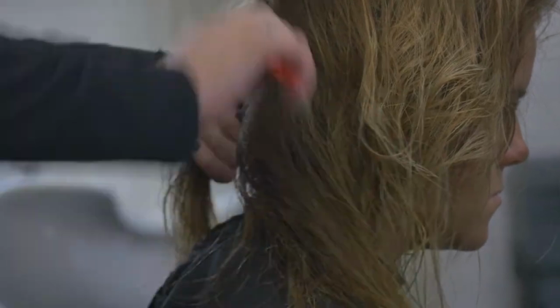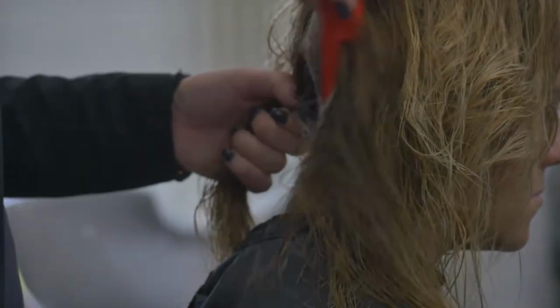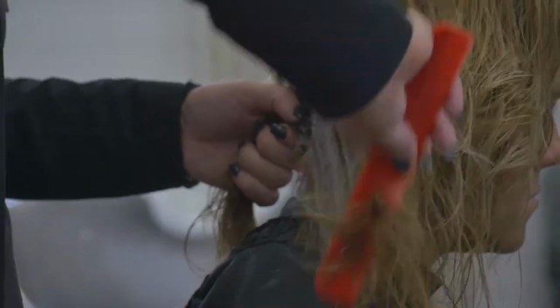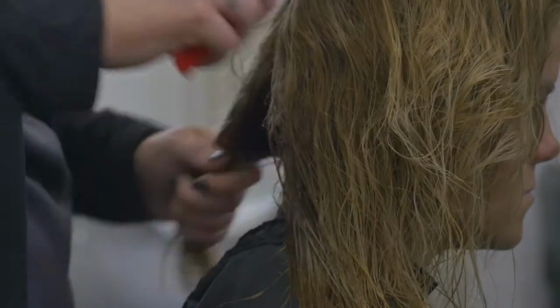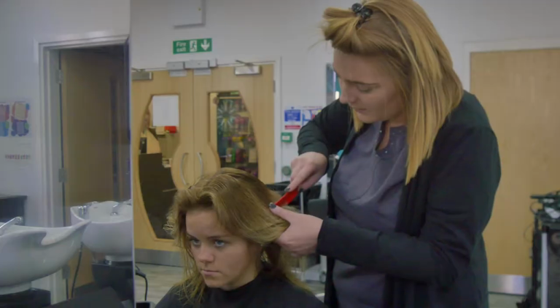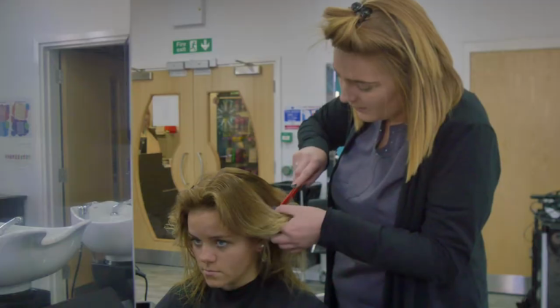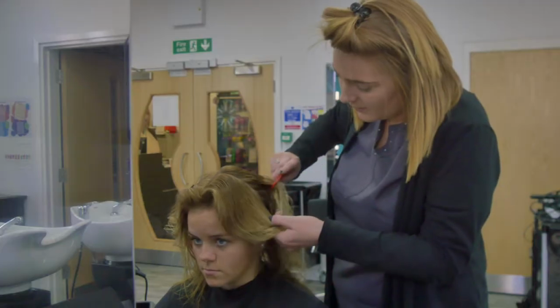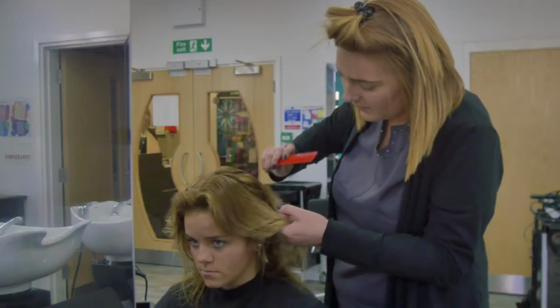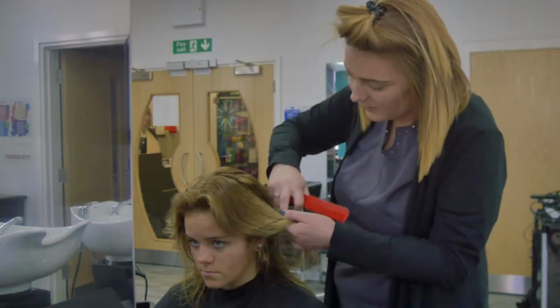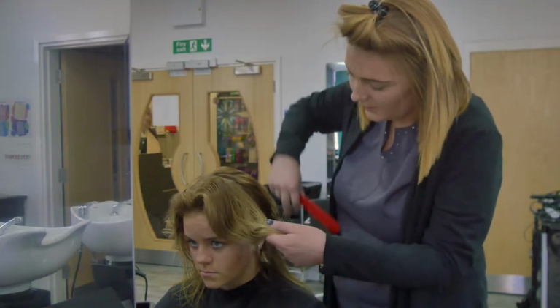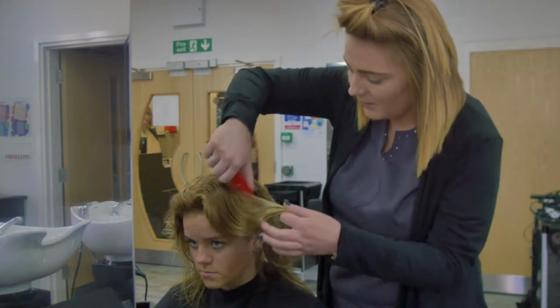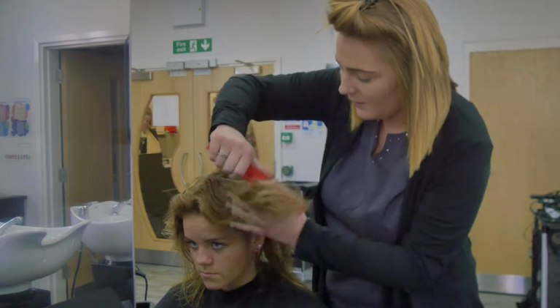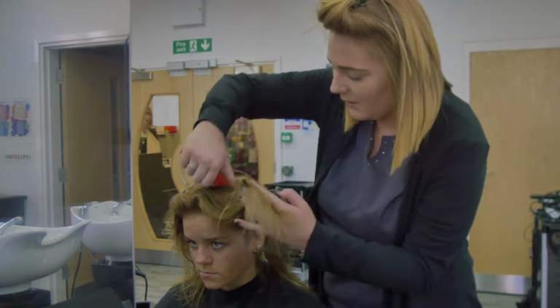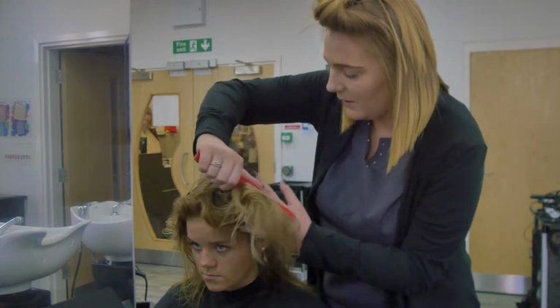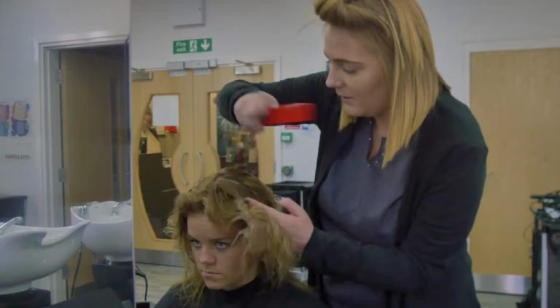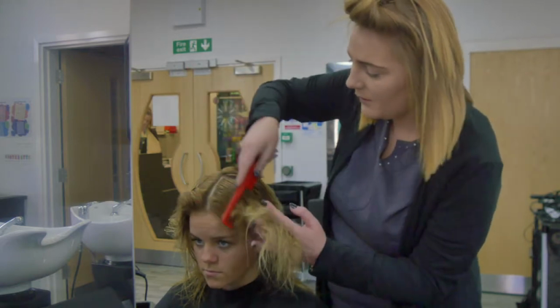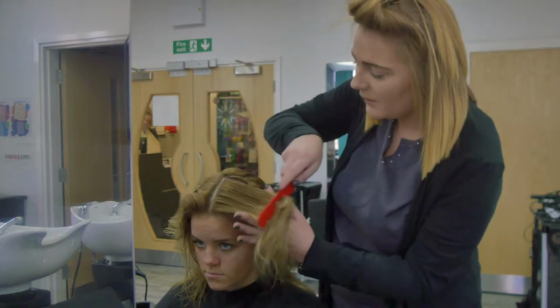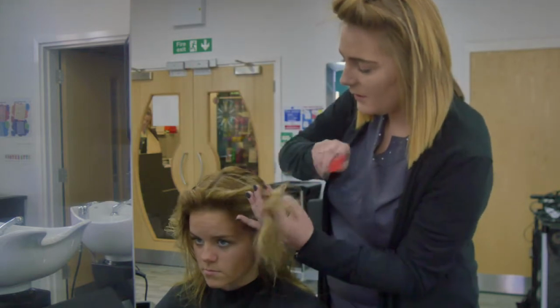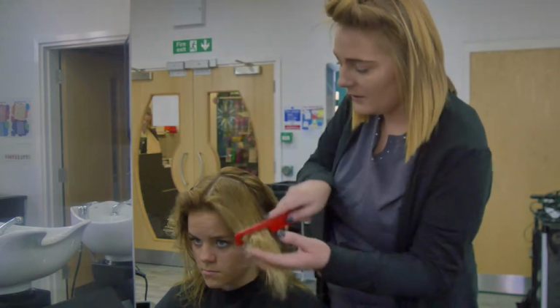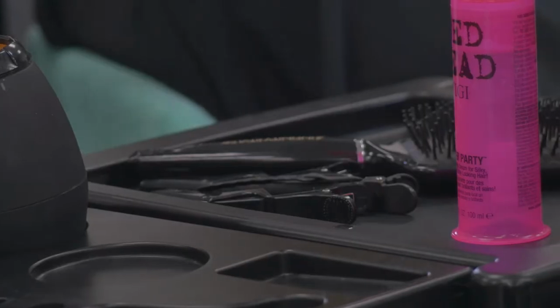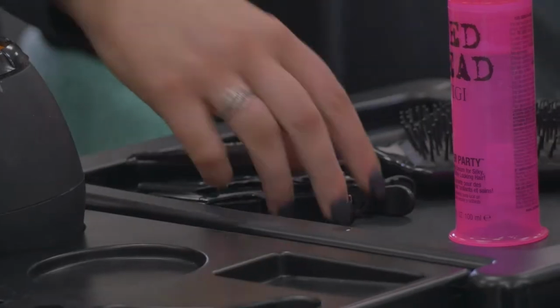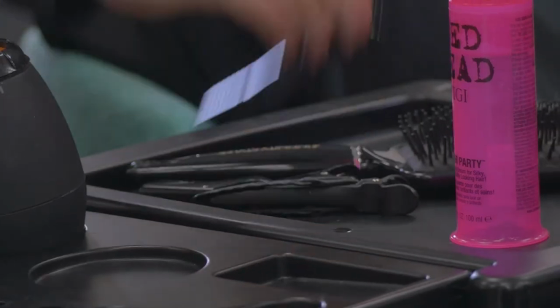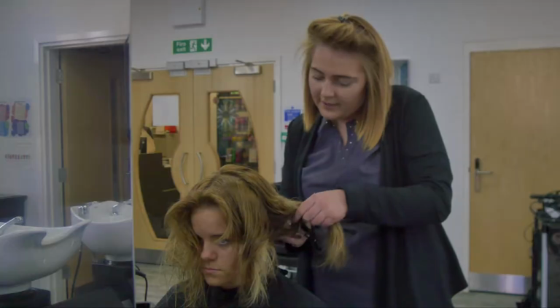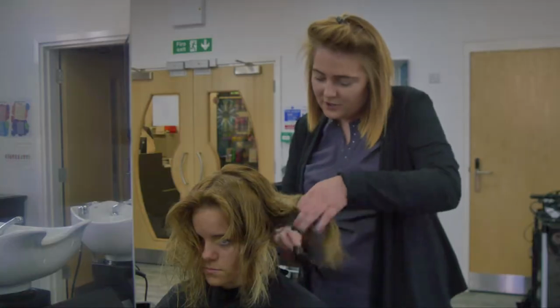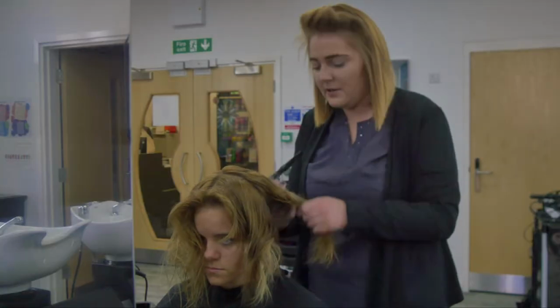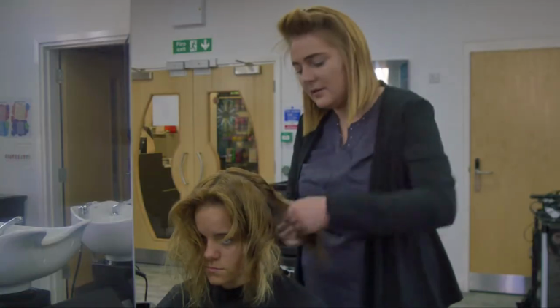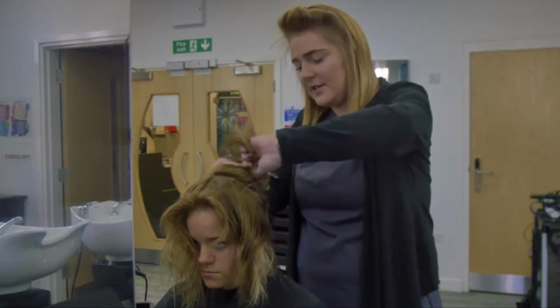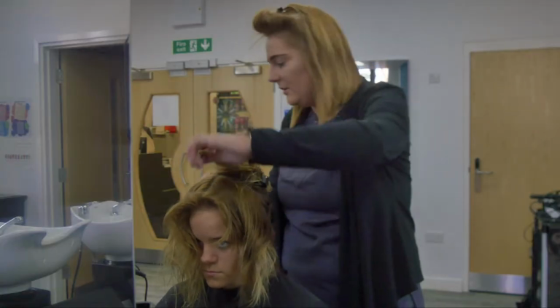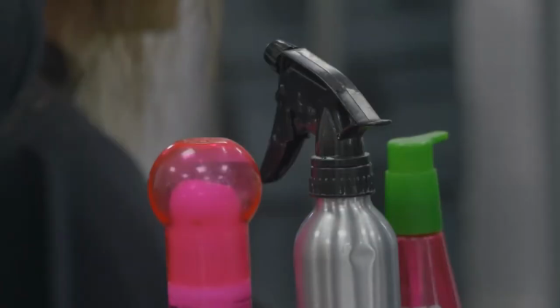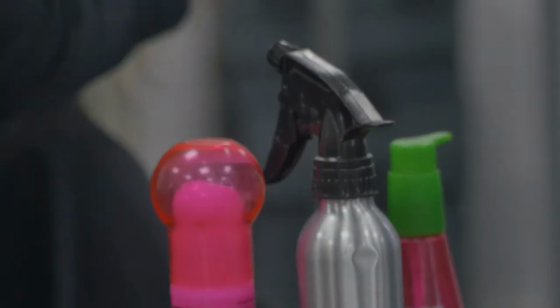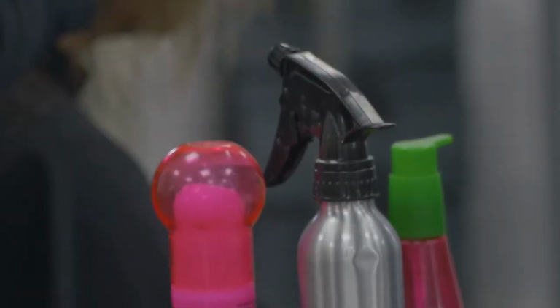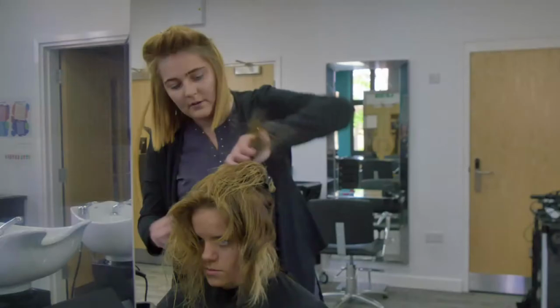Divide the hair into four sections from the nape of the neck to the middle of the forehead, then from ear to ear. Leave a narrow section of hair out of the two back sections — this will be where you start to blow dry.